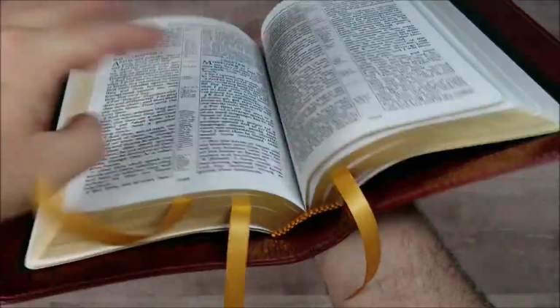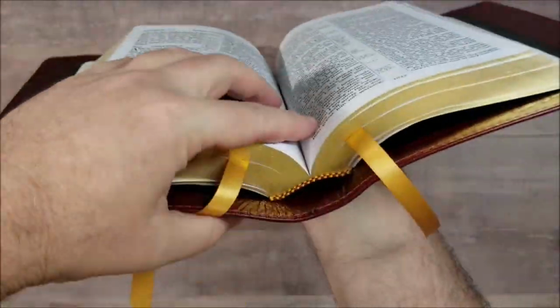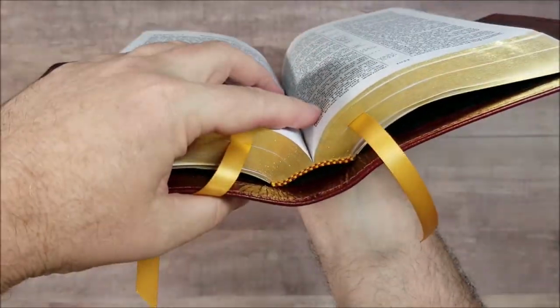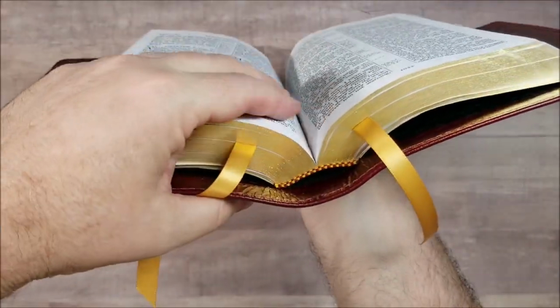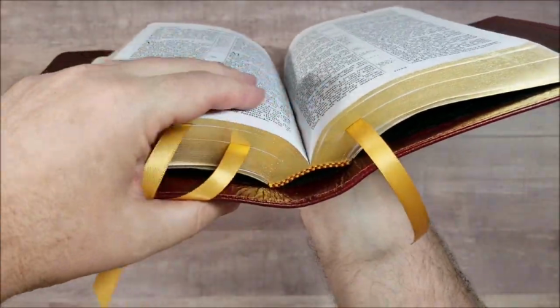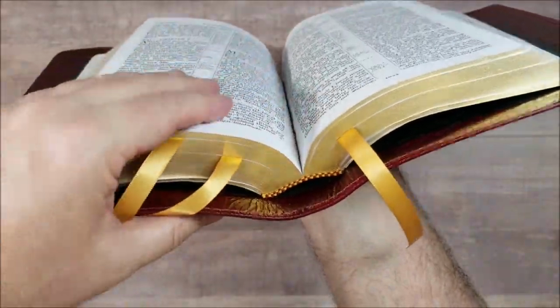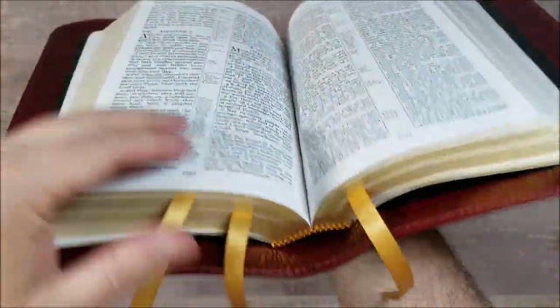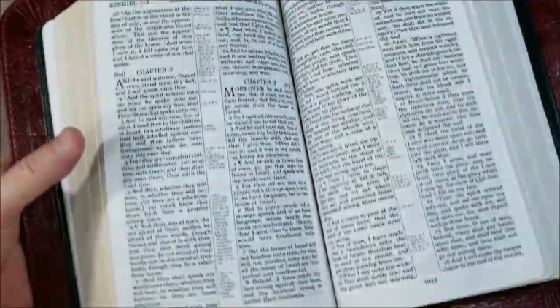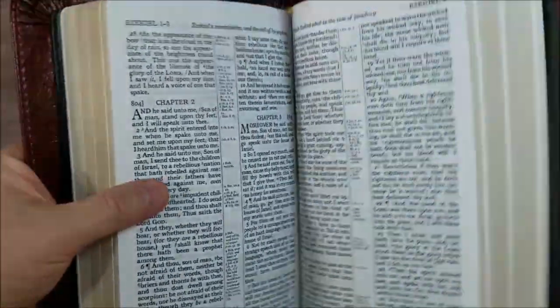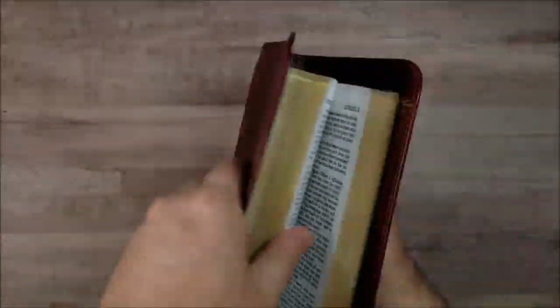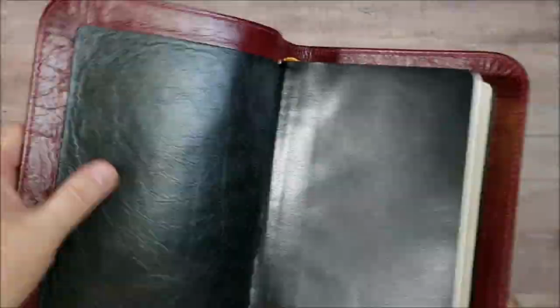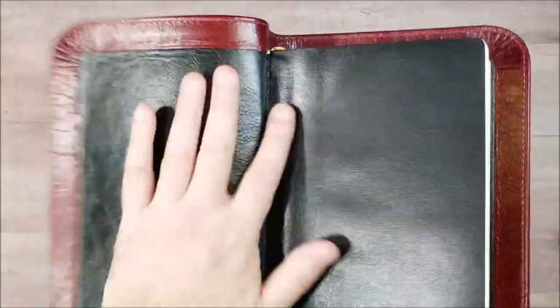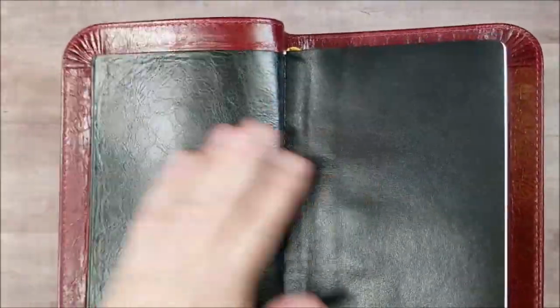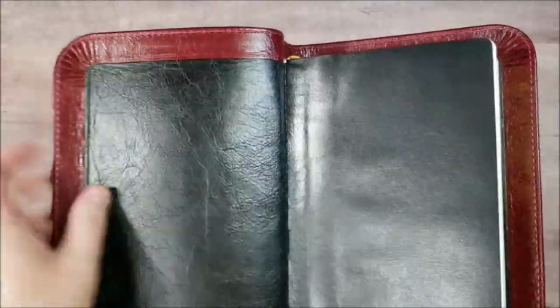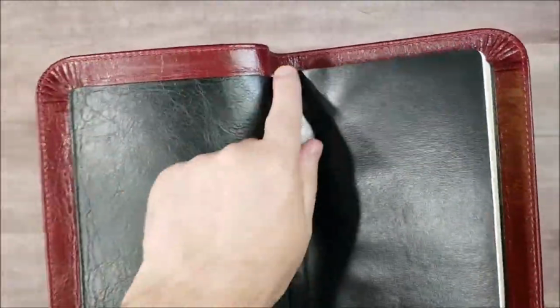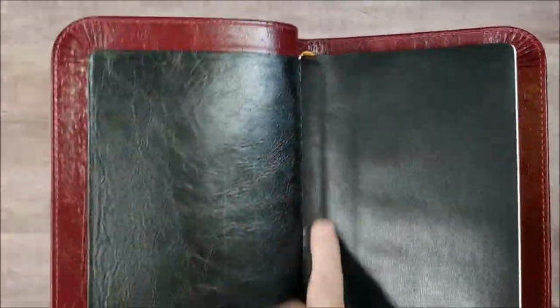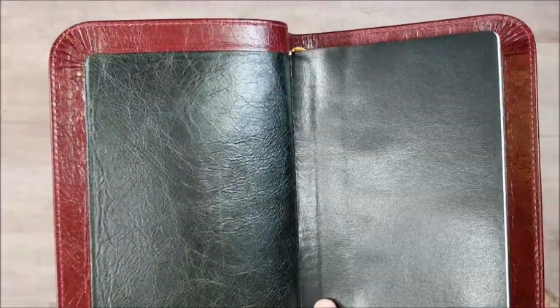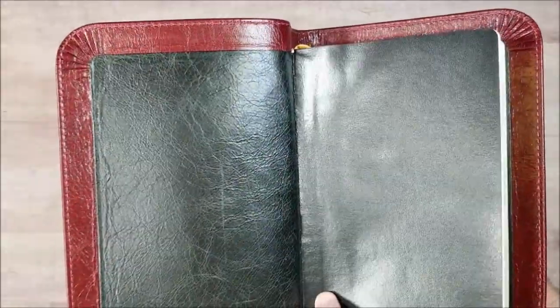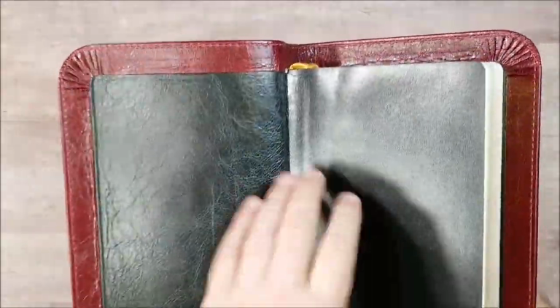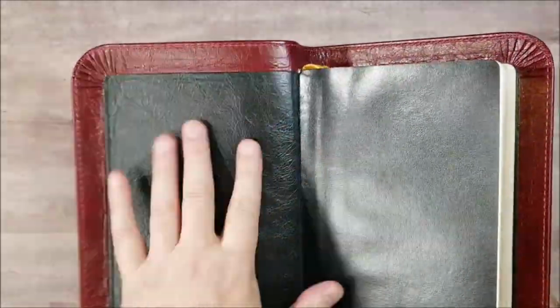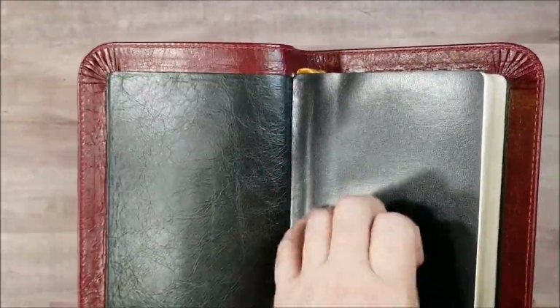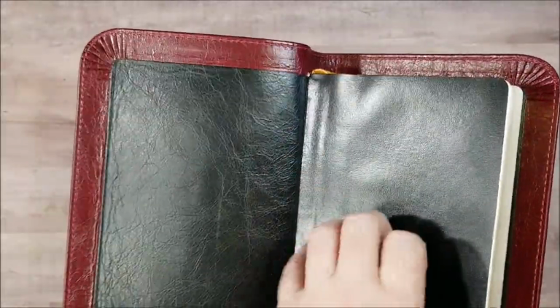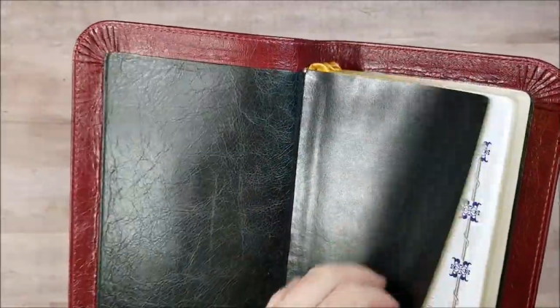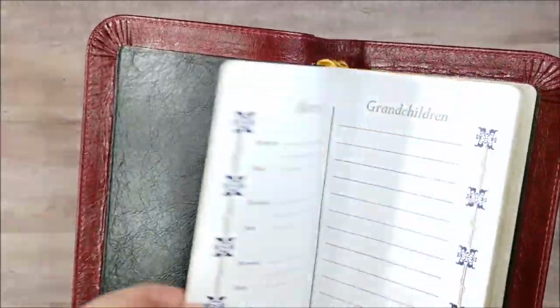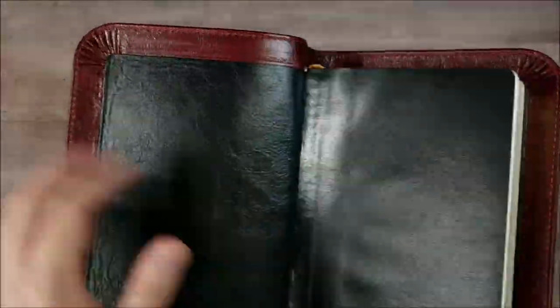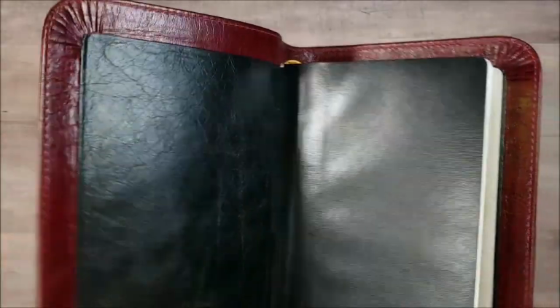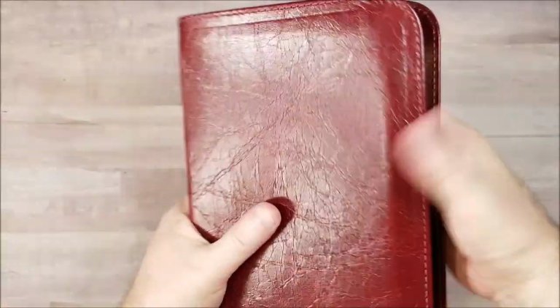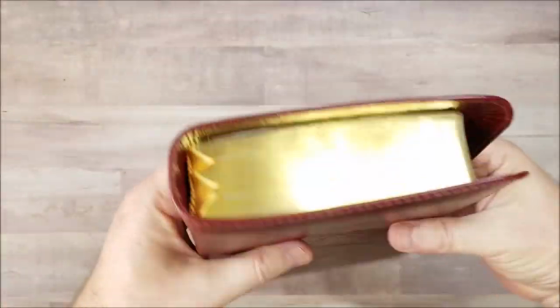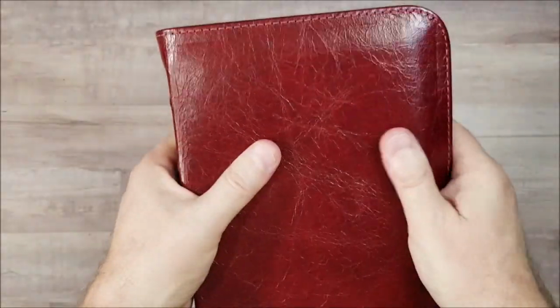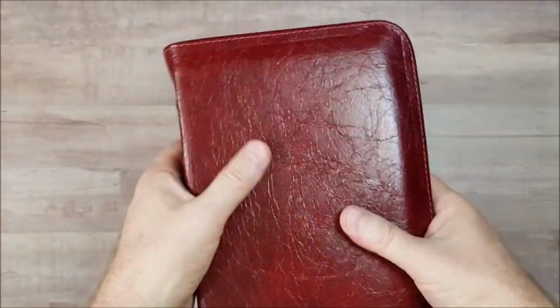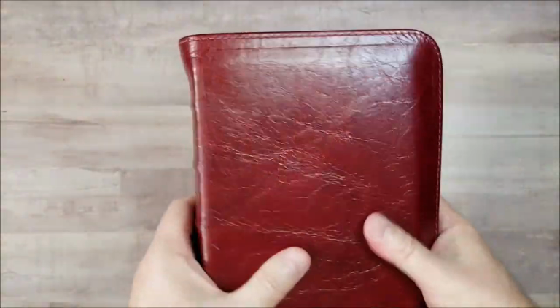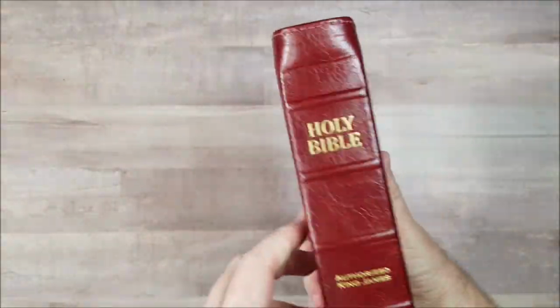Golden brown head and tail bands. And that's it — it's edge-lined, of course. That's a nice leather. I love that leather.